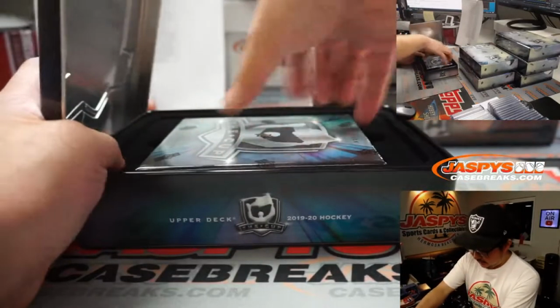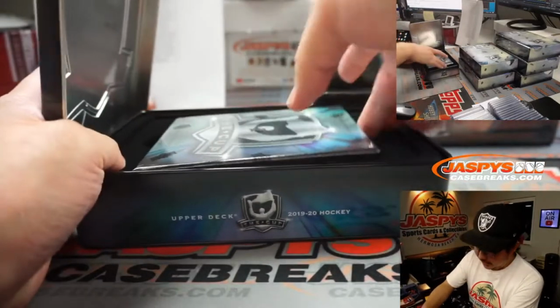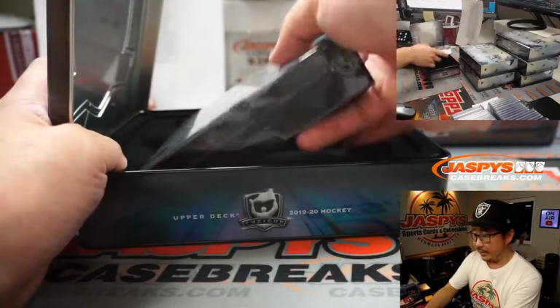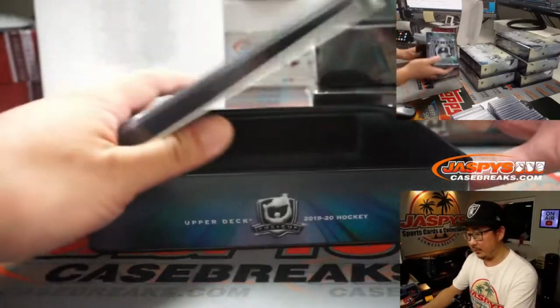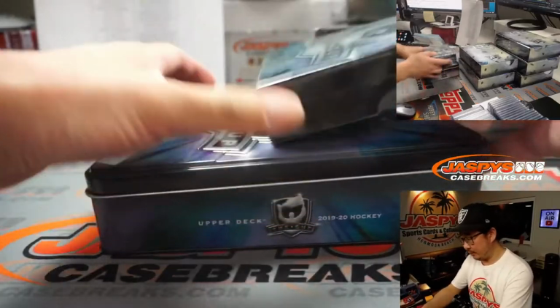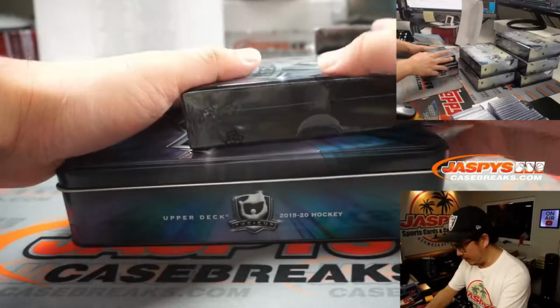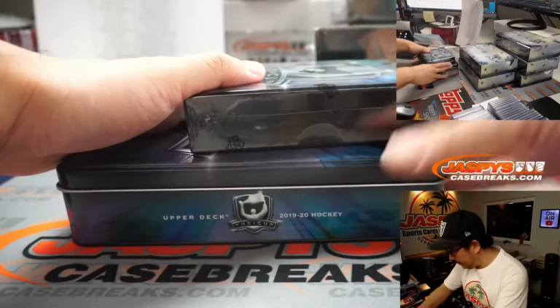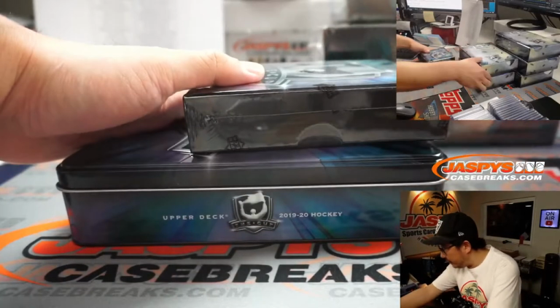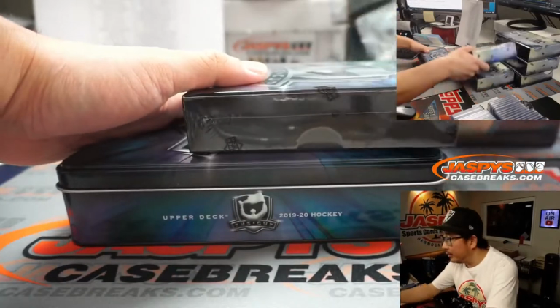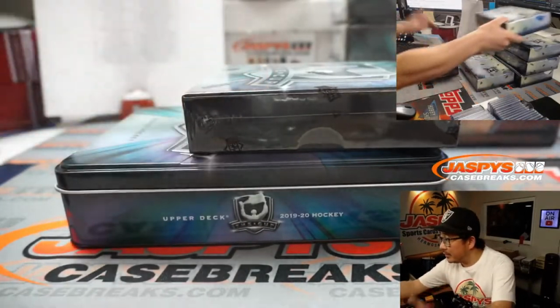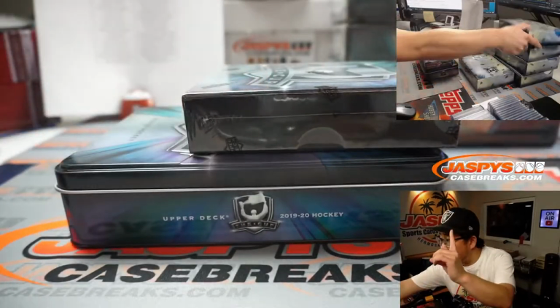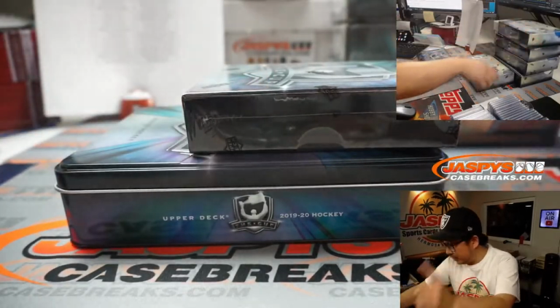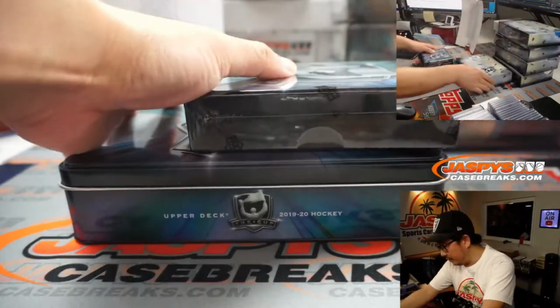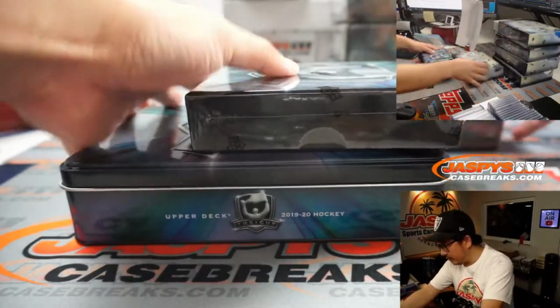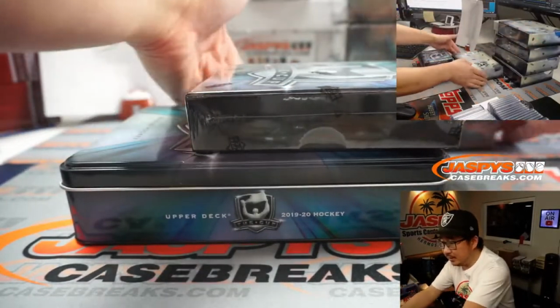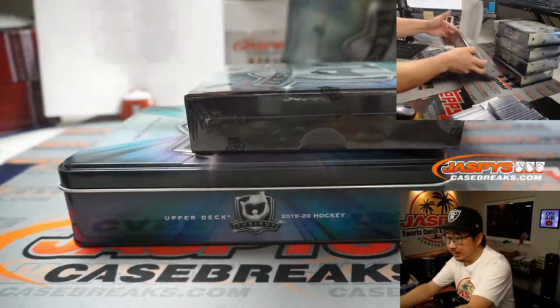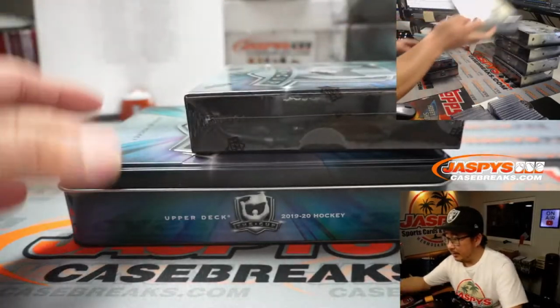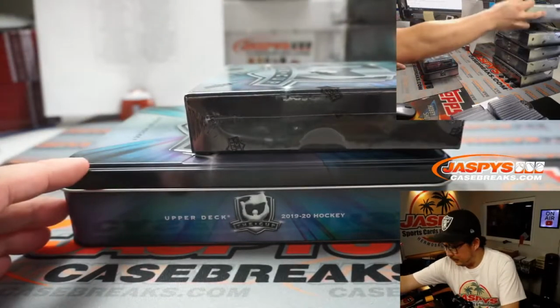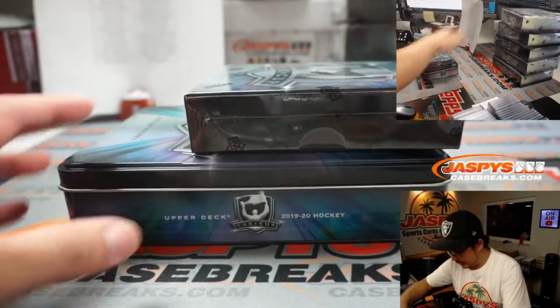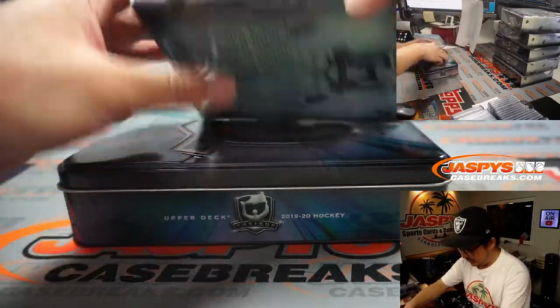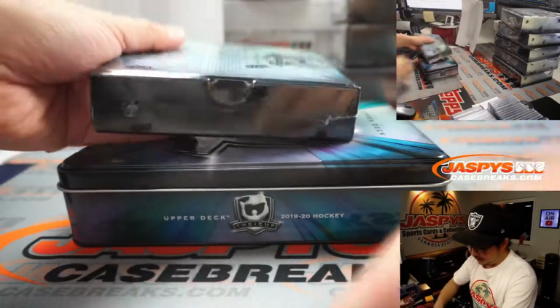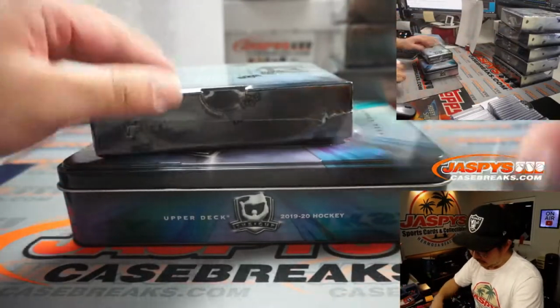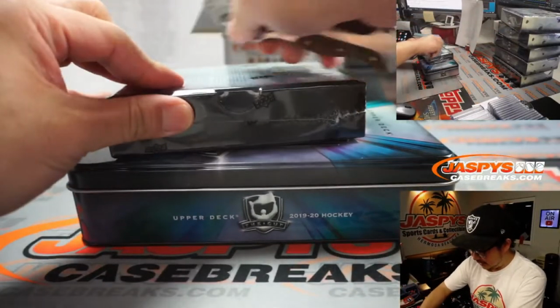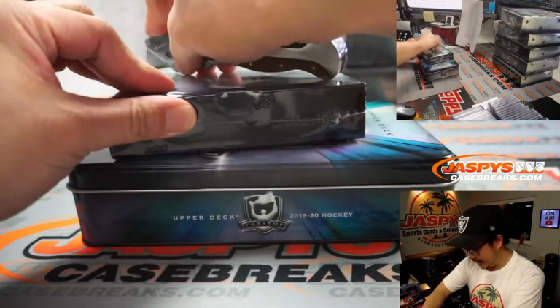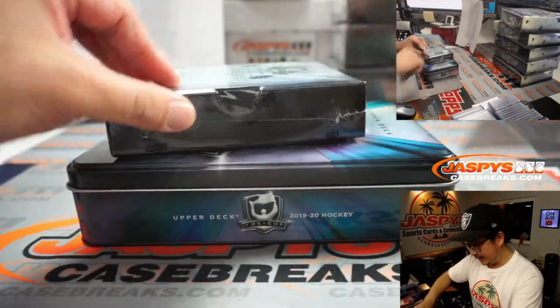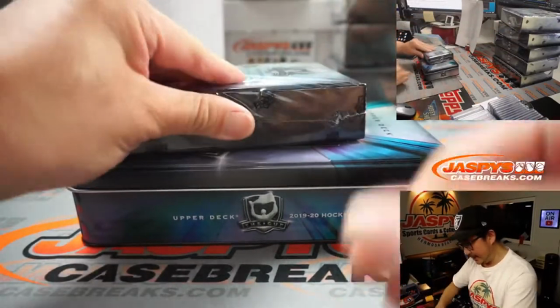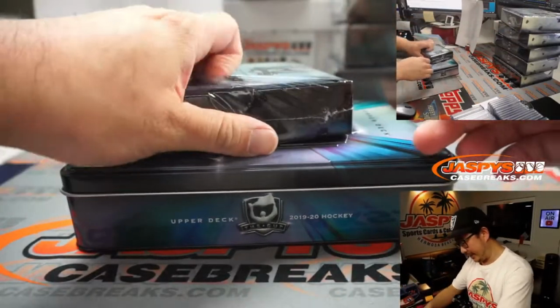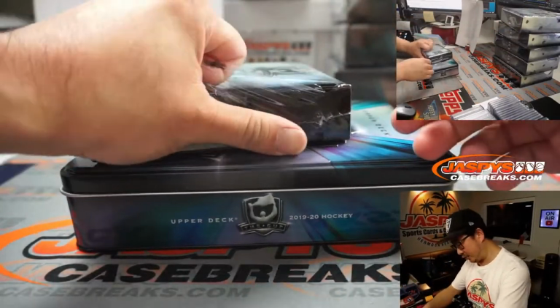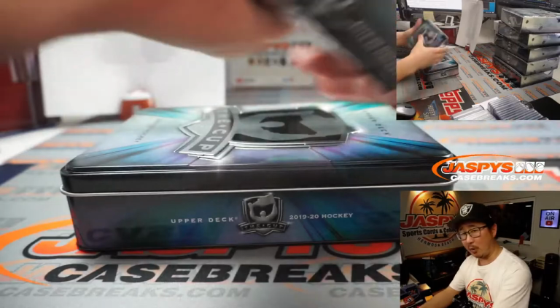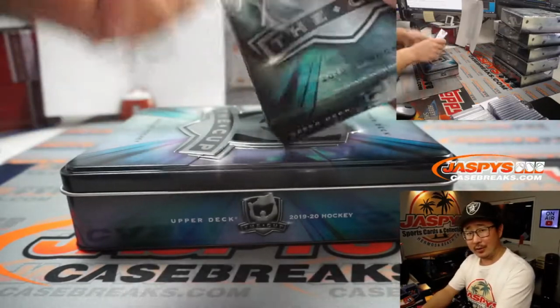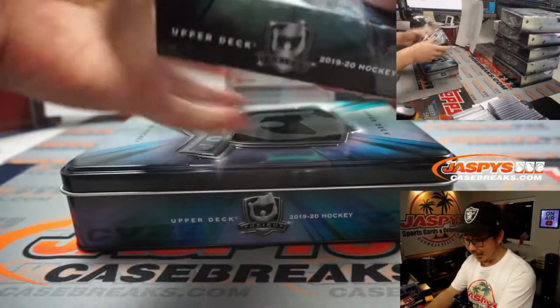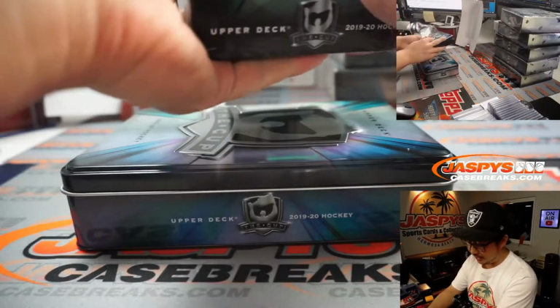Good luck everybody, here's box number one. I'm just going to put these boxes on top so you can see them on the top camera. I like the extra sparkle in the packaging this year — it's a good call.